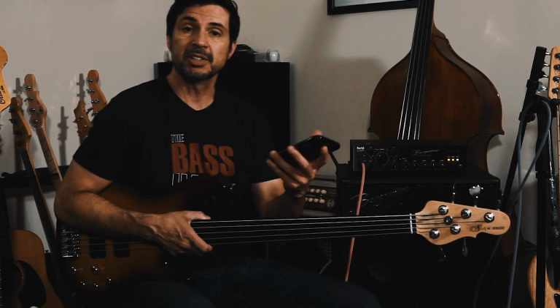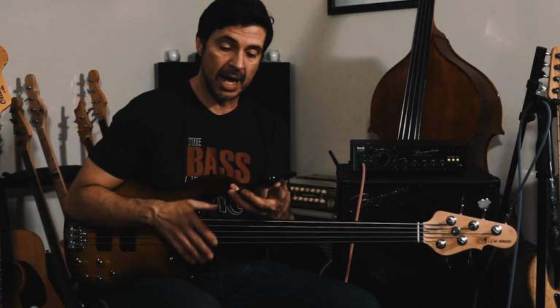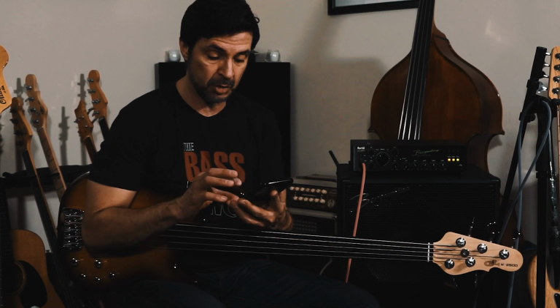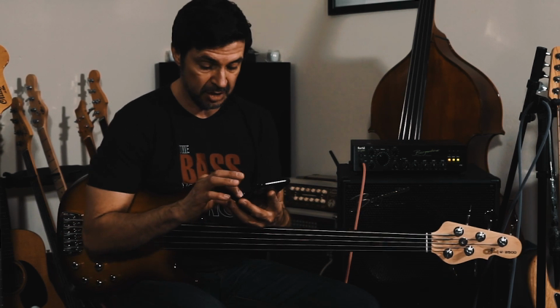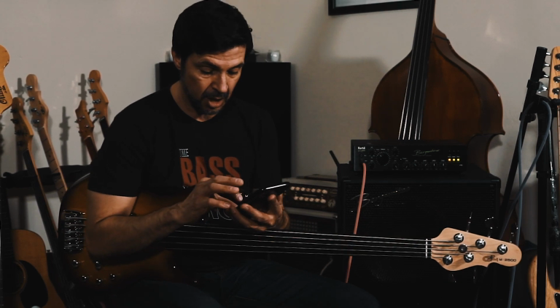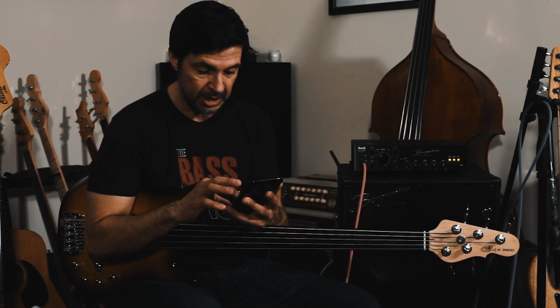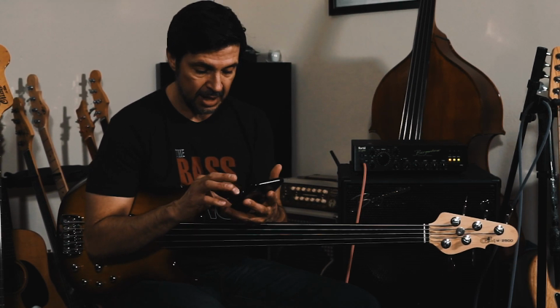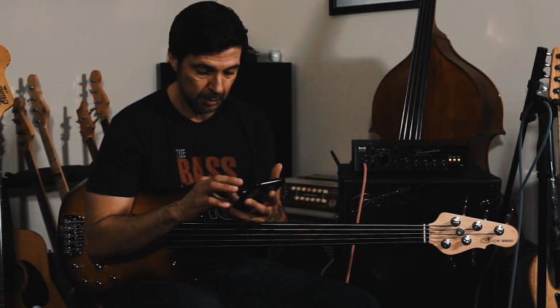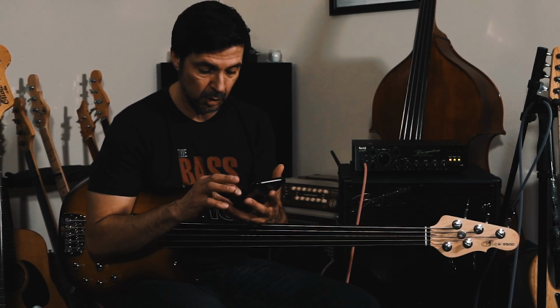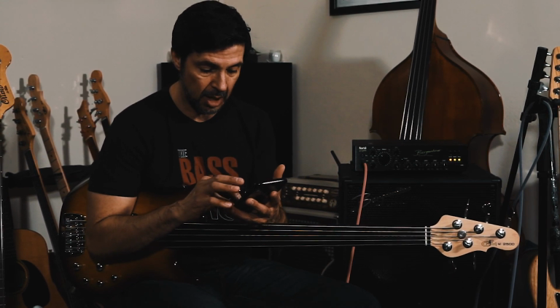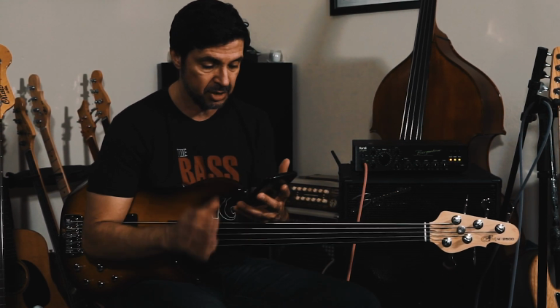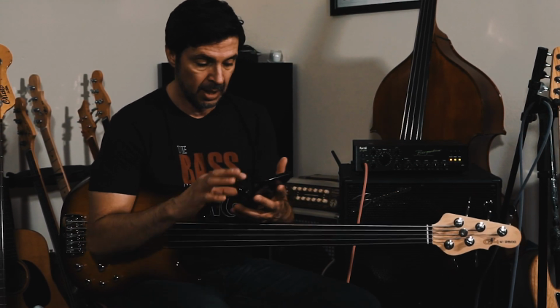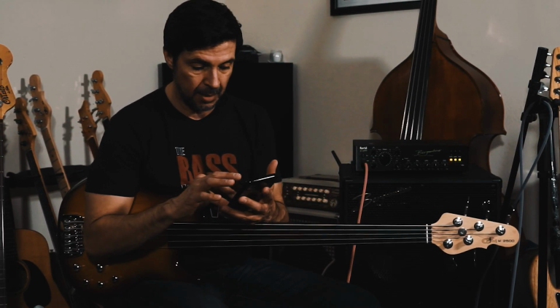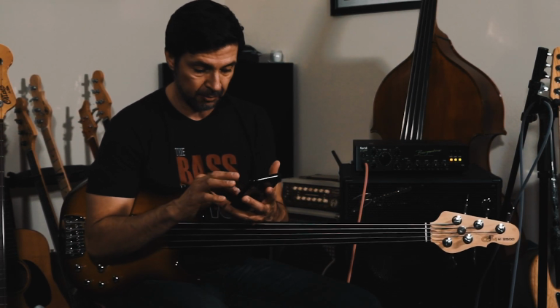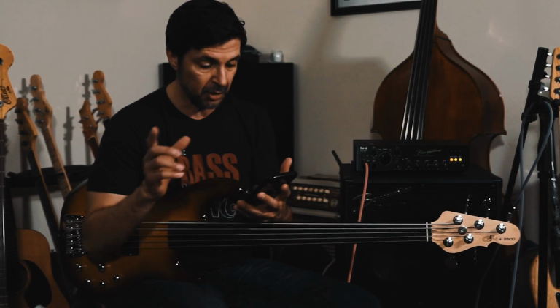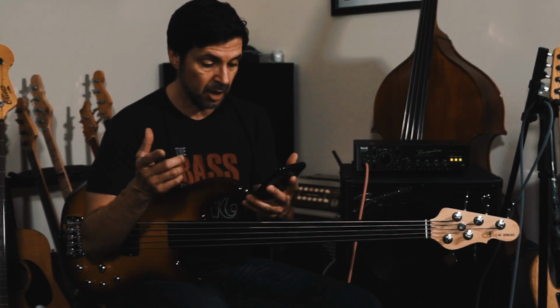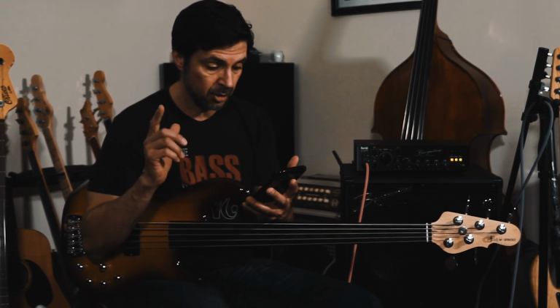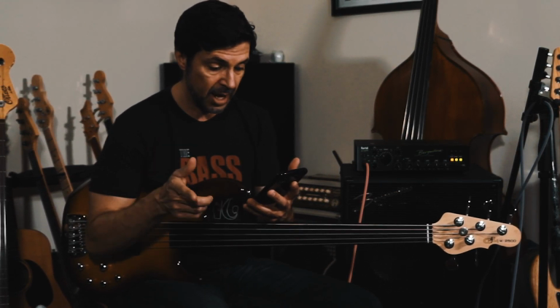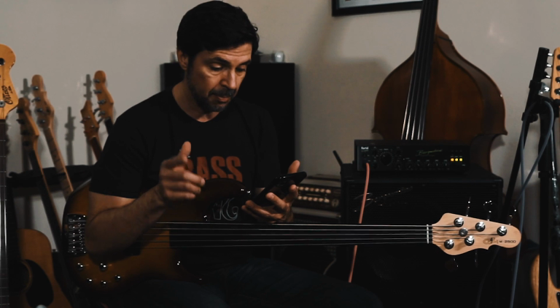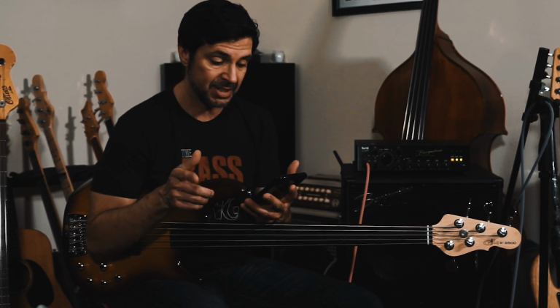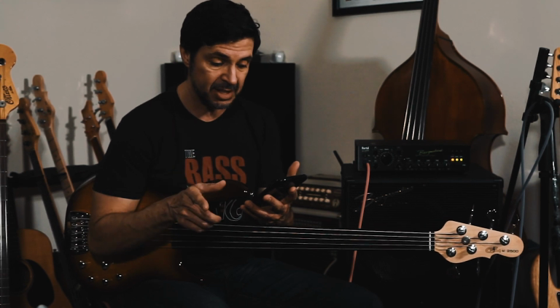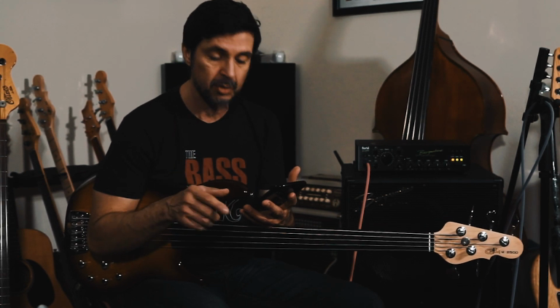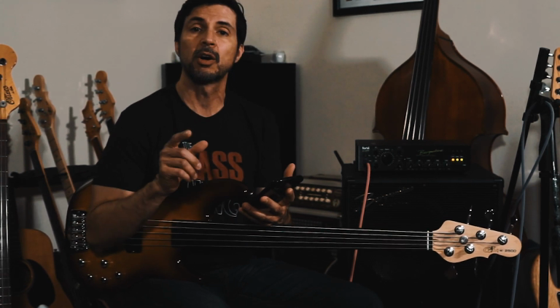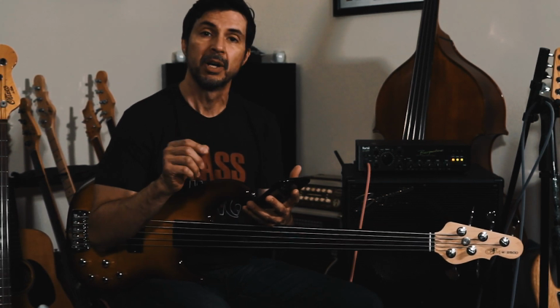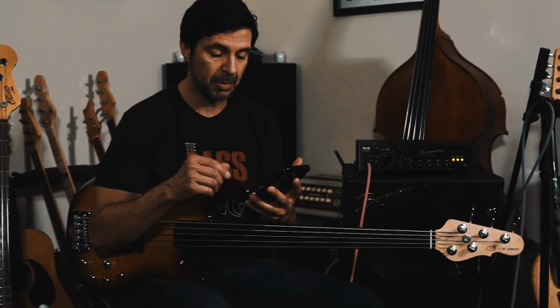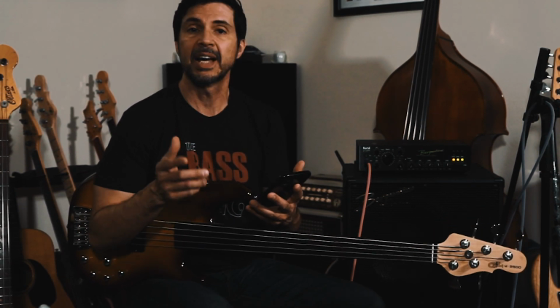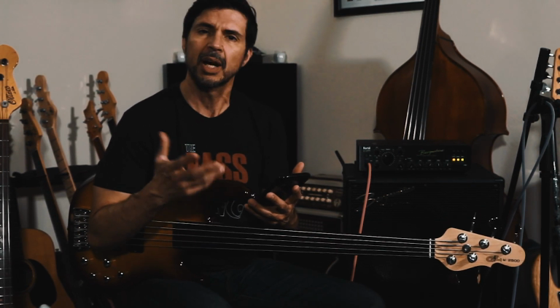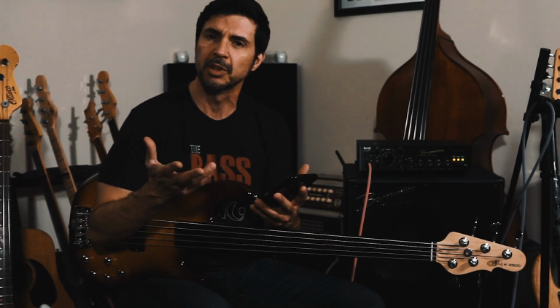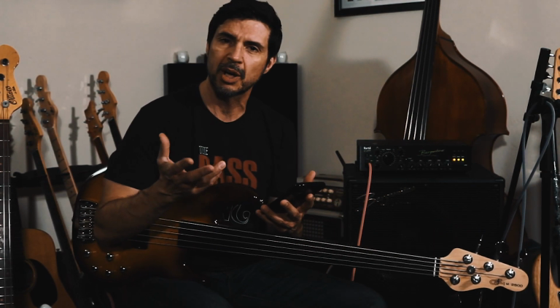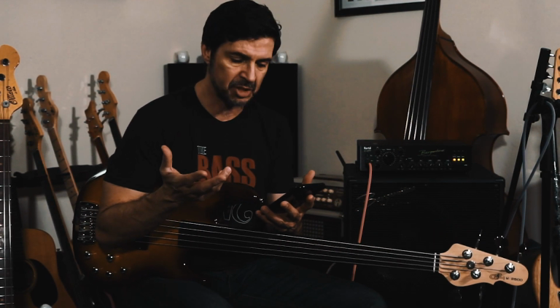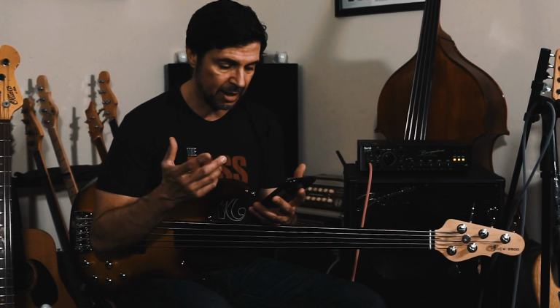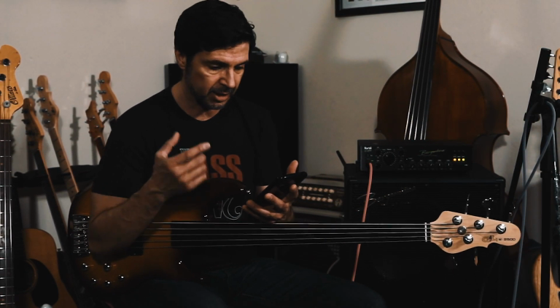The reason I am doing this video is I had some really cool comments. First of all, Greg Pentalides — or Pentalides, I'm not really sure, I hope I'm saying that correctly — had a question about my fretting hand.